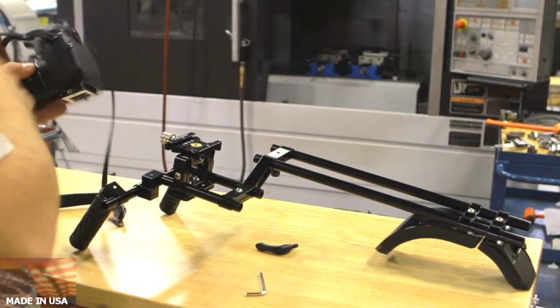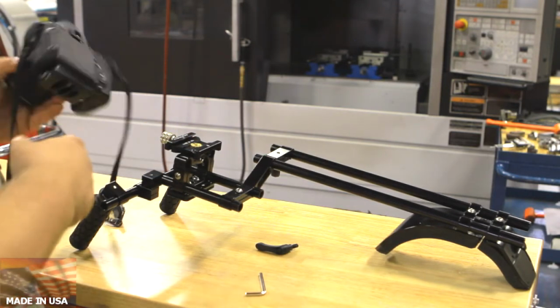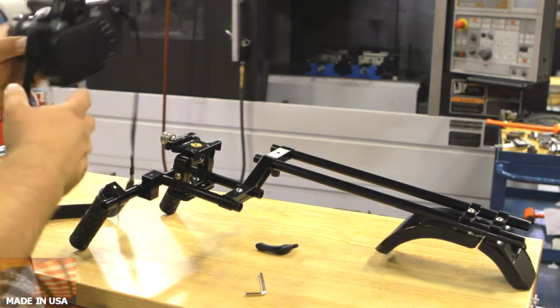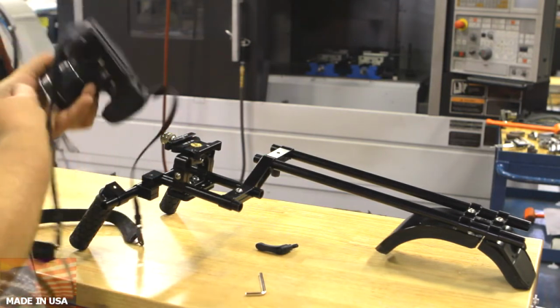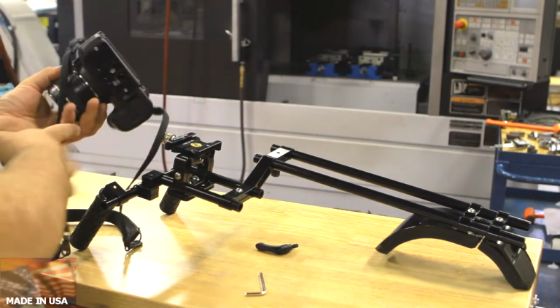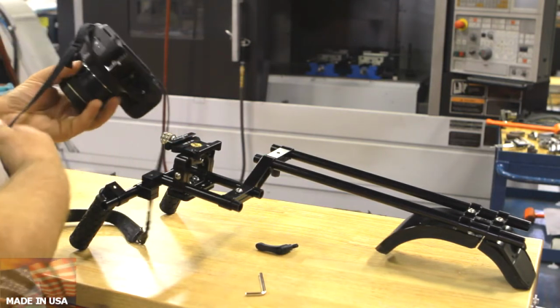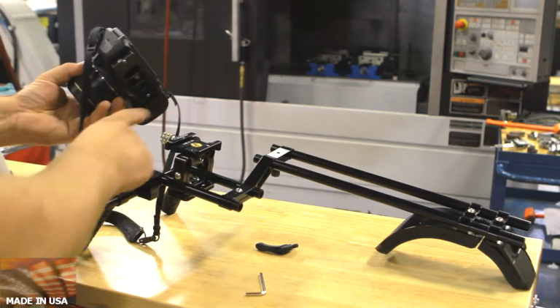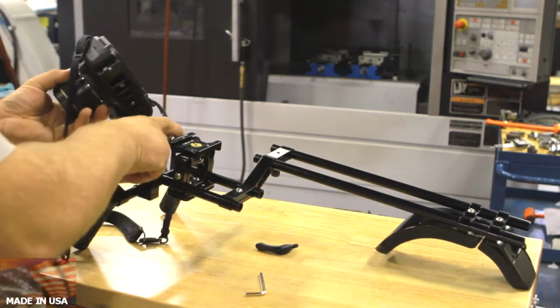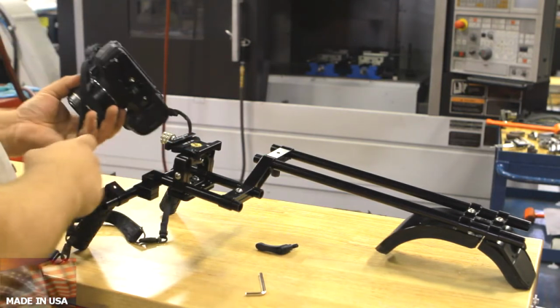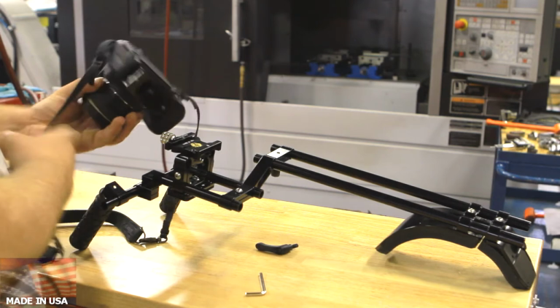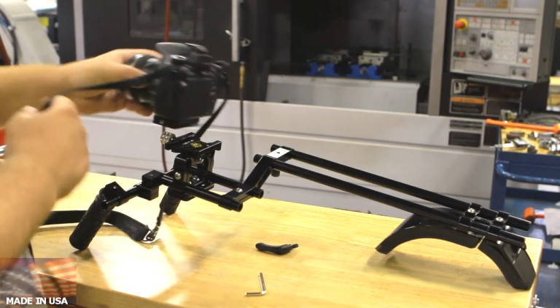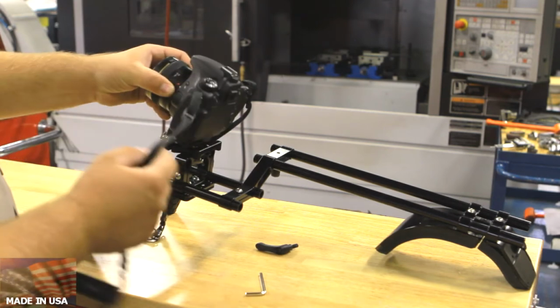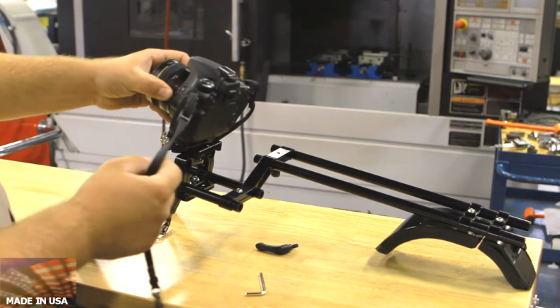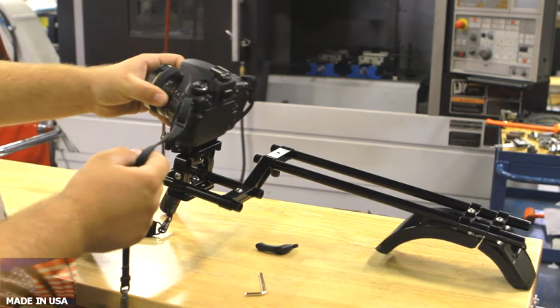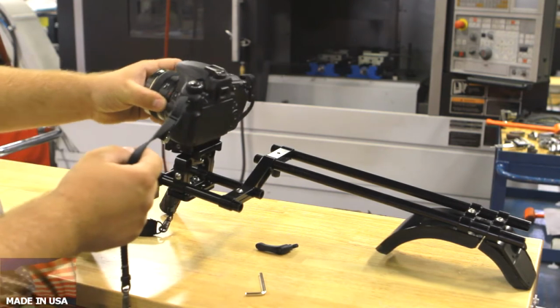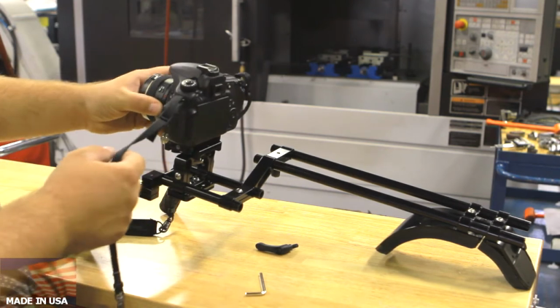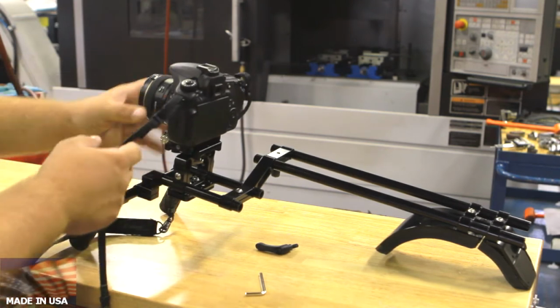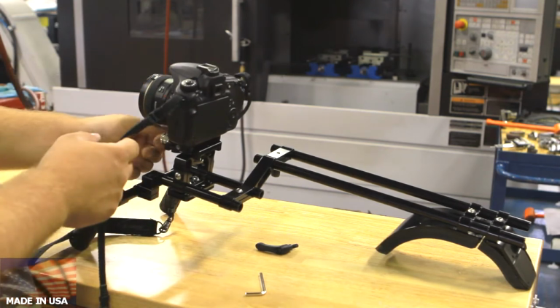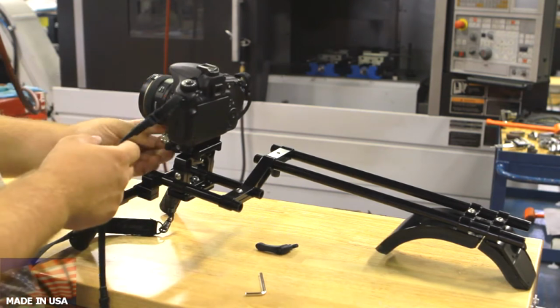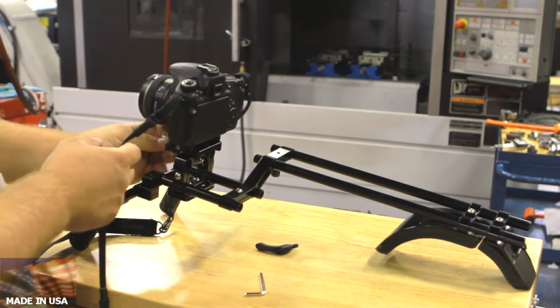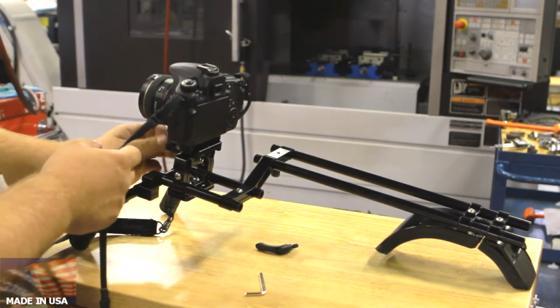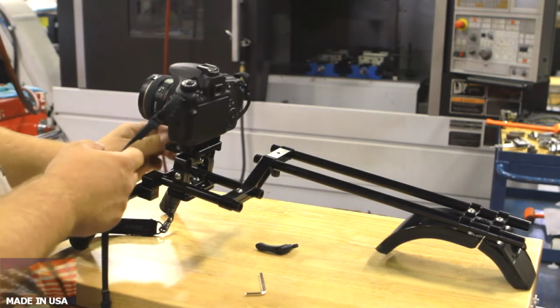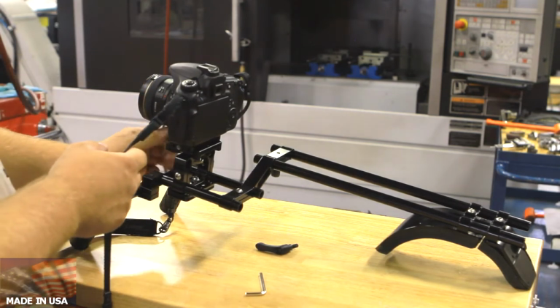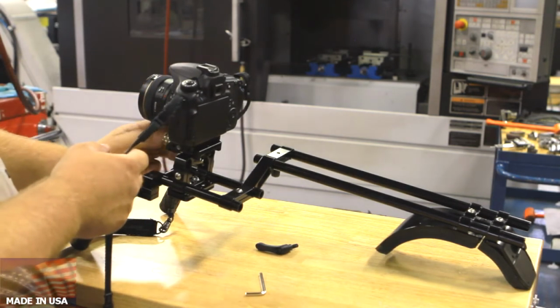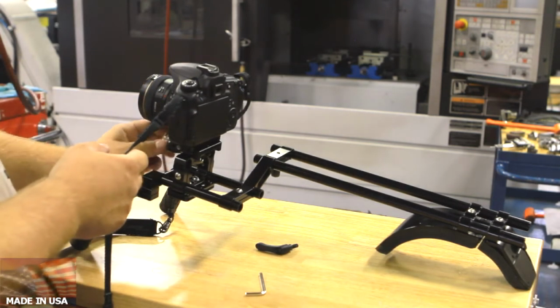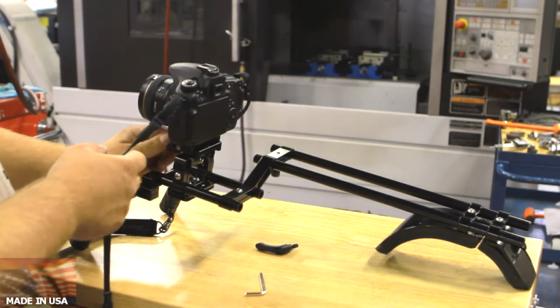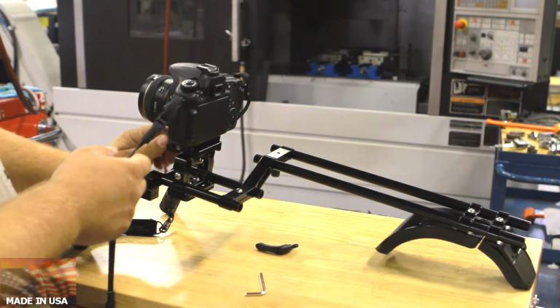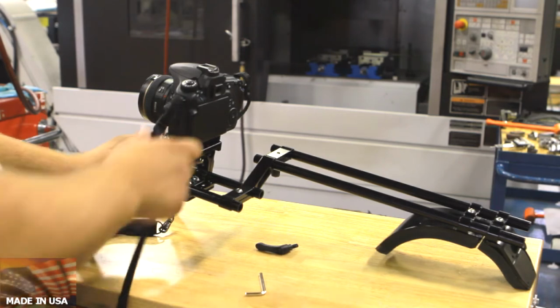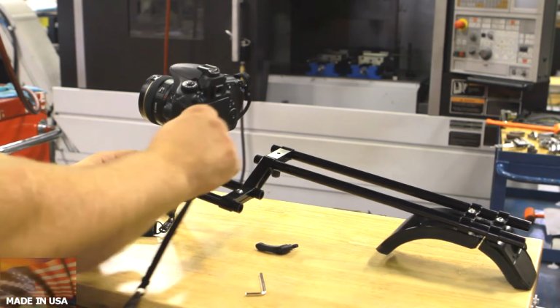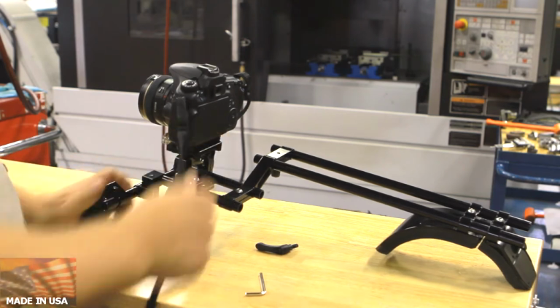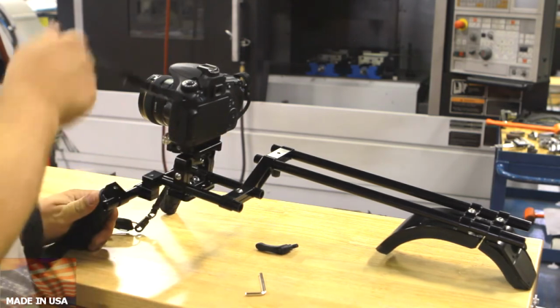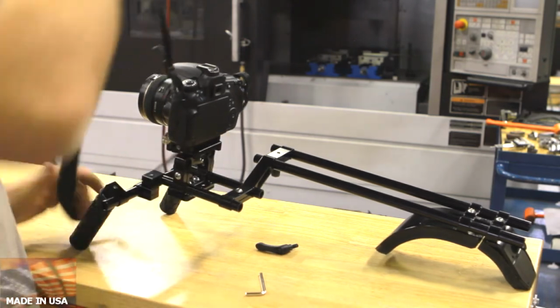To mount the camera, you simply open up the clamp, put the camera on top of it, close the clamp, and it's done. It's secure.